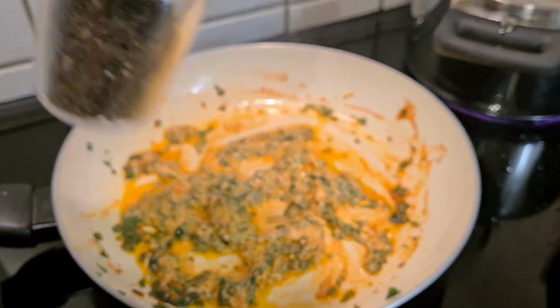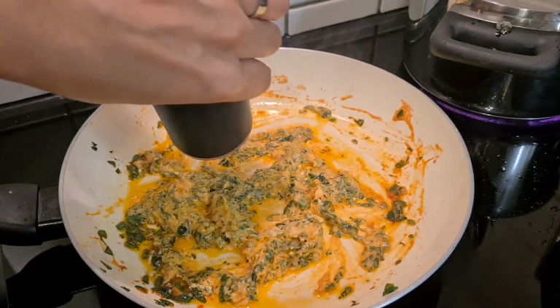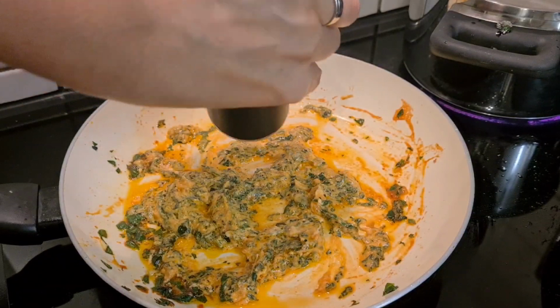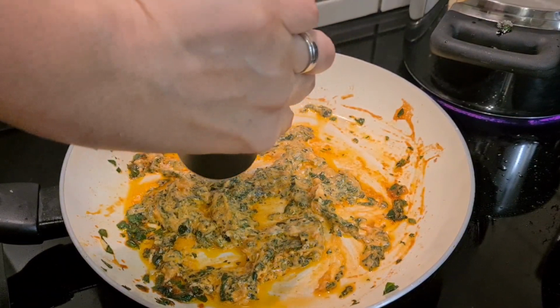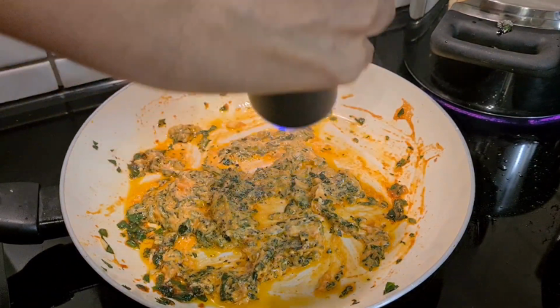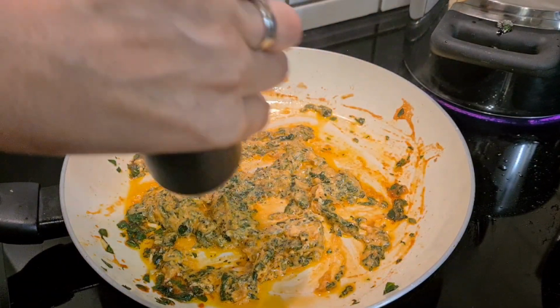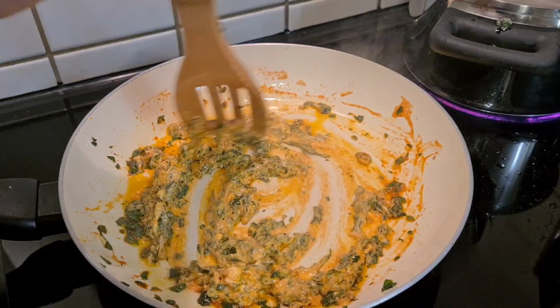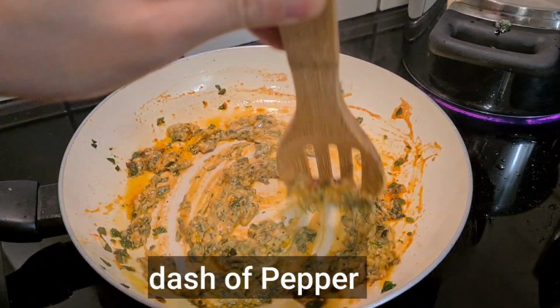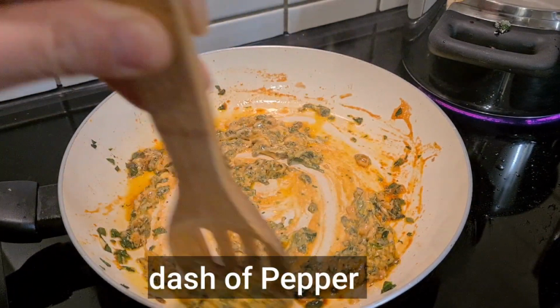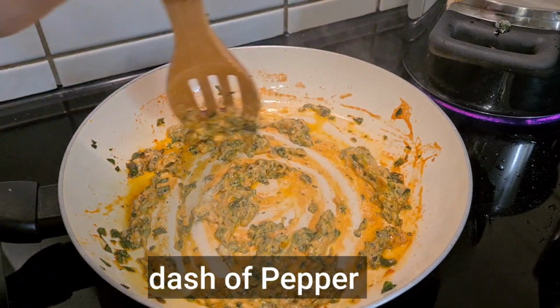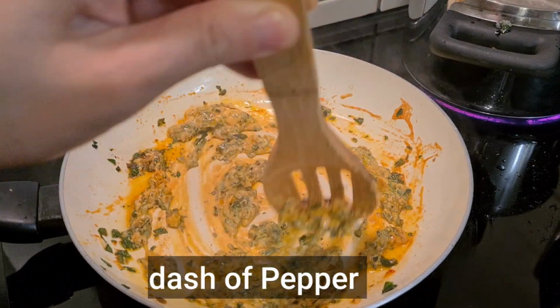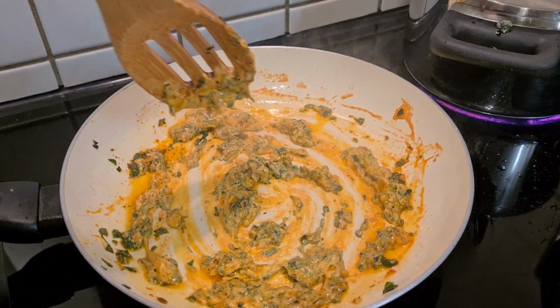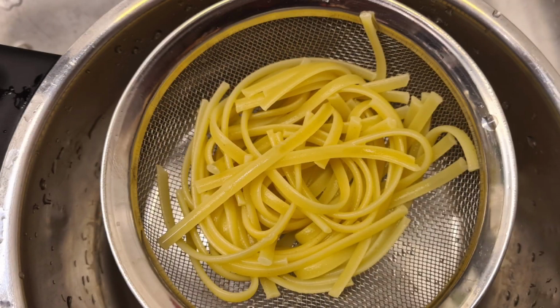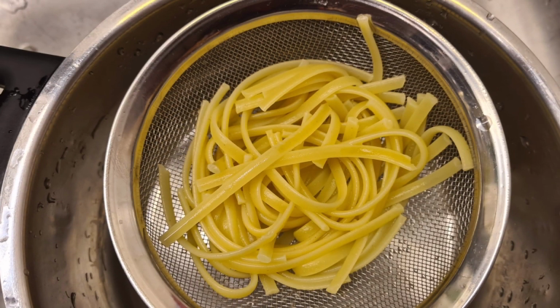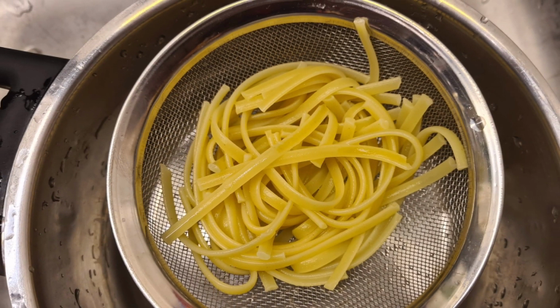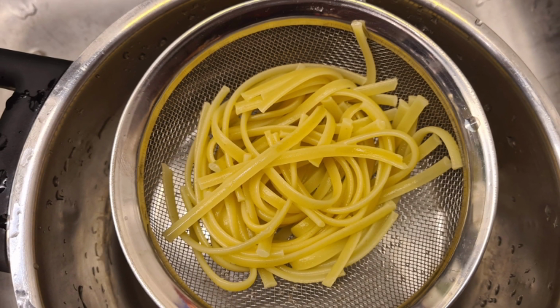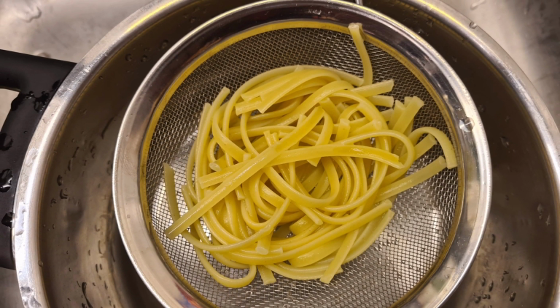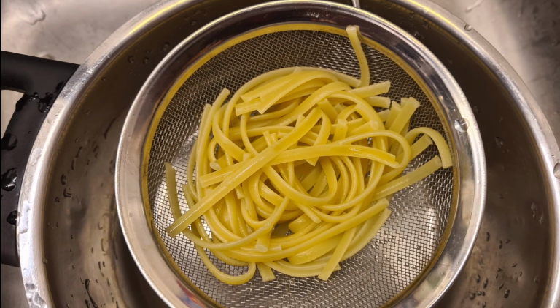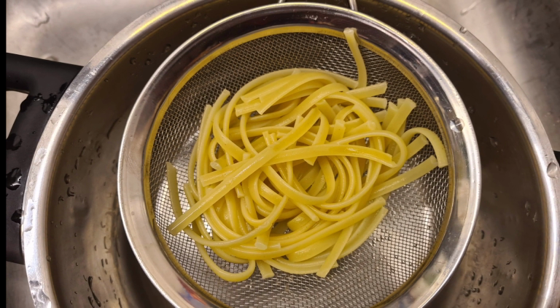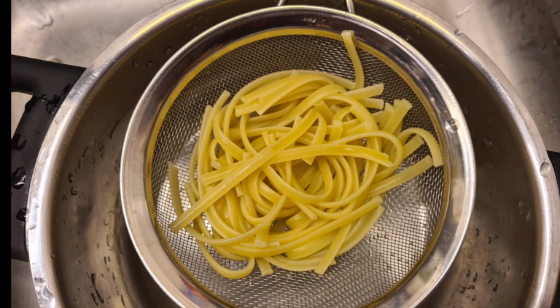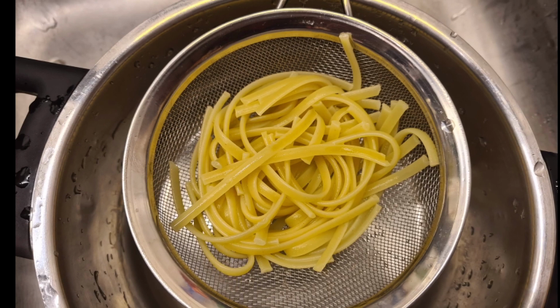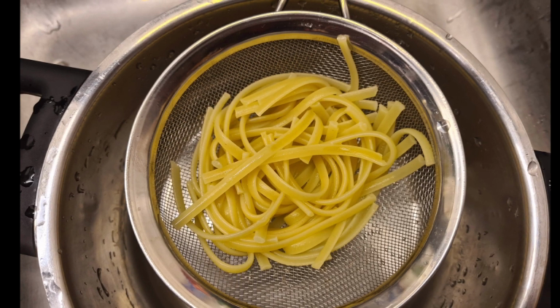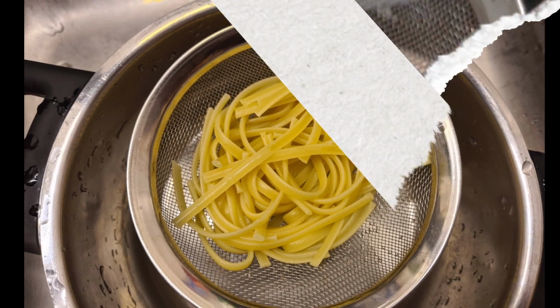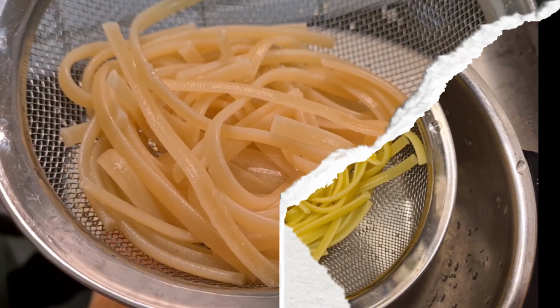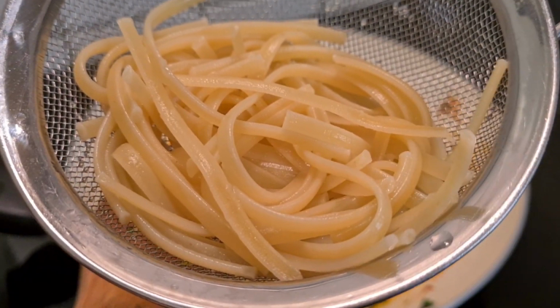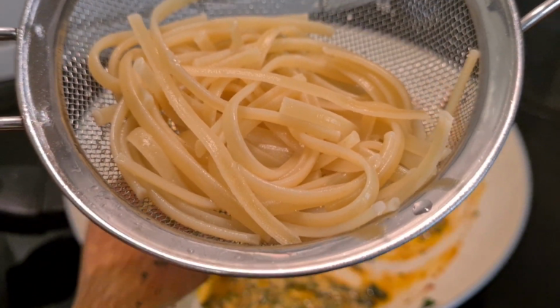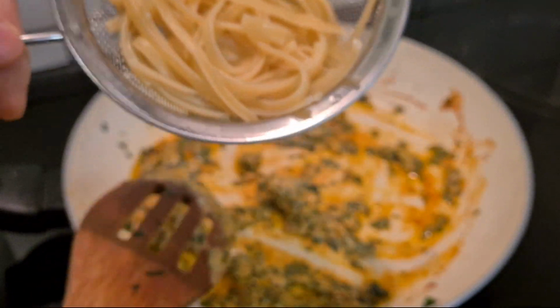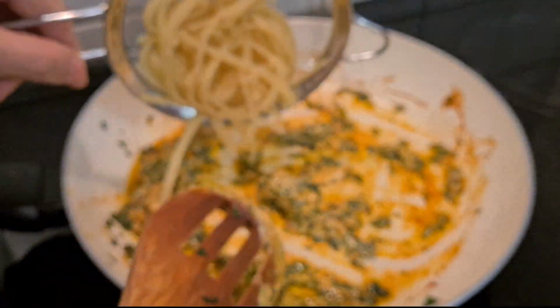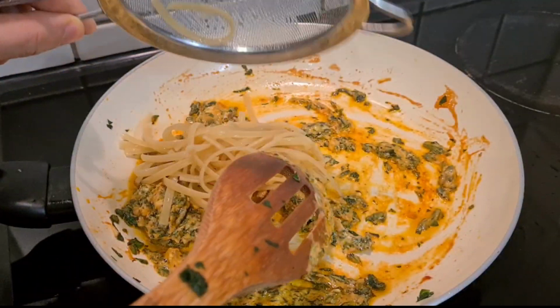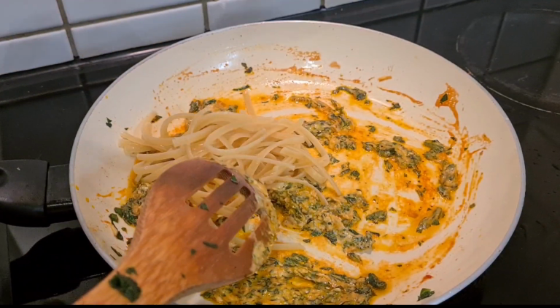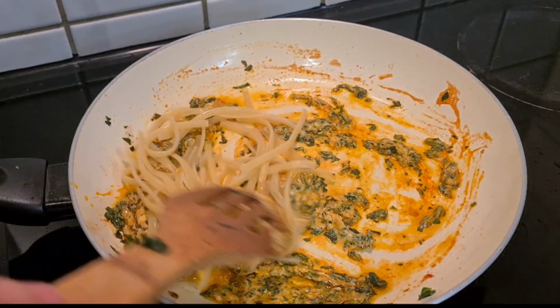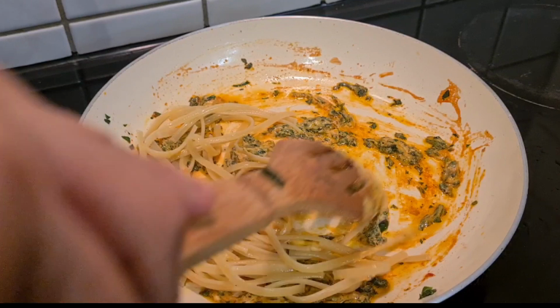Add a dash of pepper to taste. Don't forget to turn off the spaghetti noodles and strain the water. Add to the spaghetti sauce and mix a little bit.